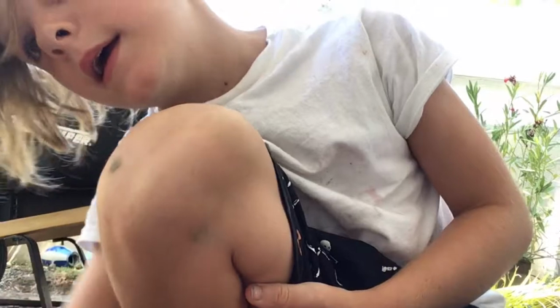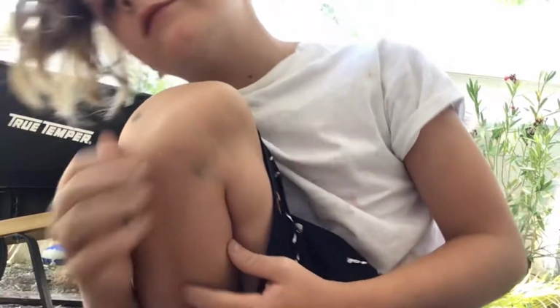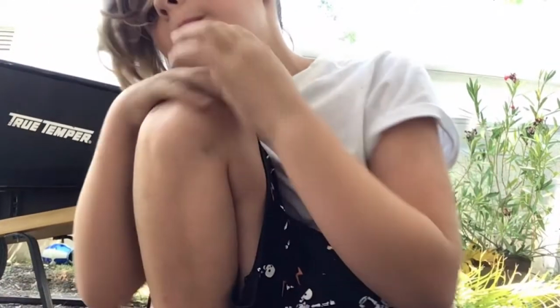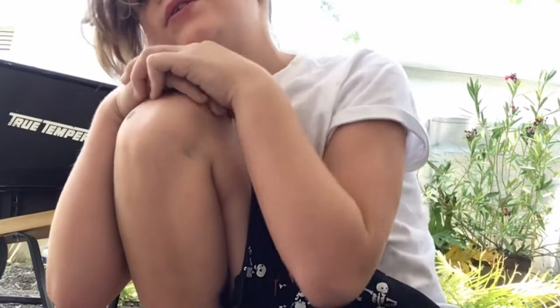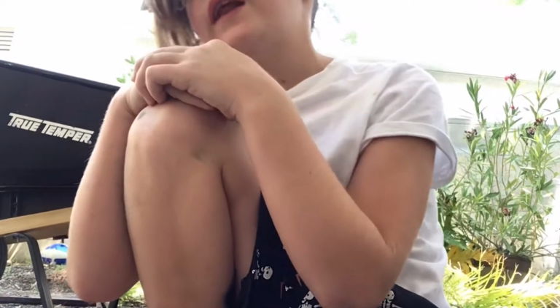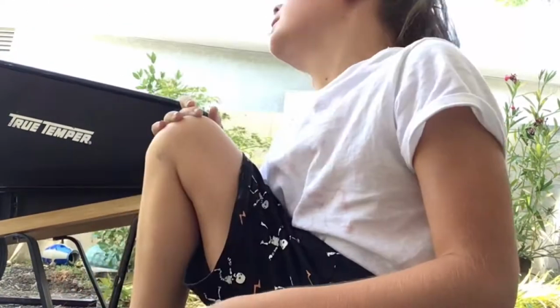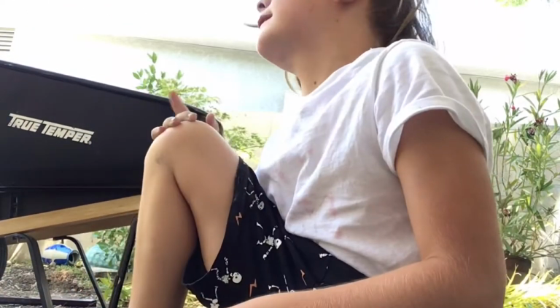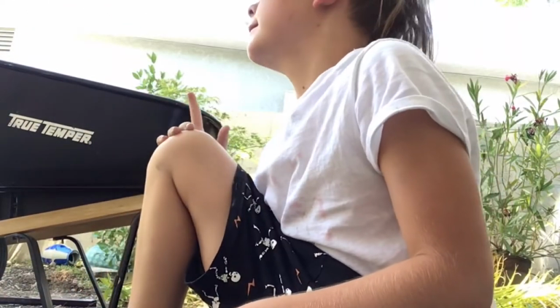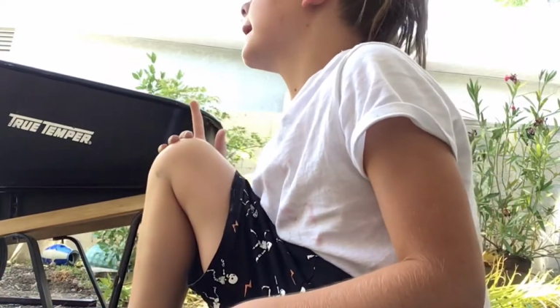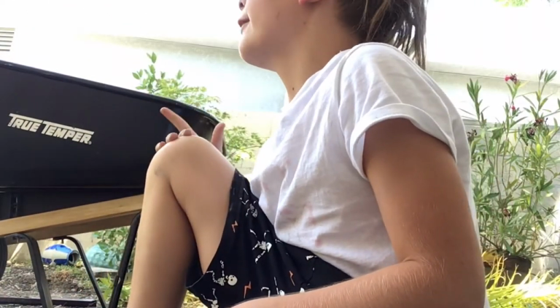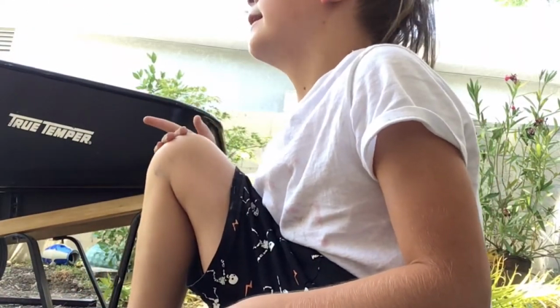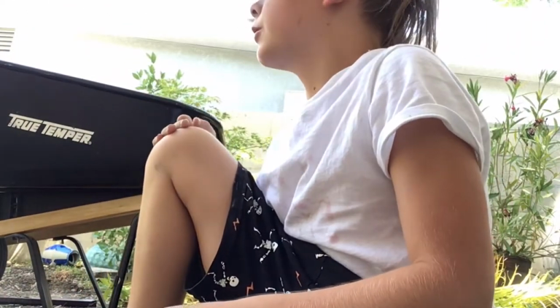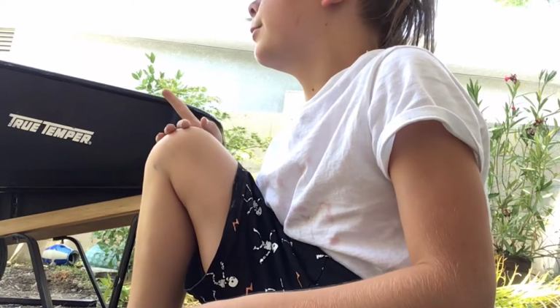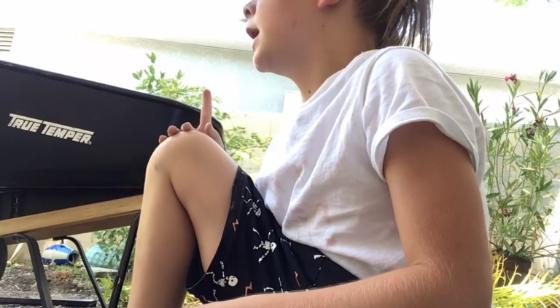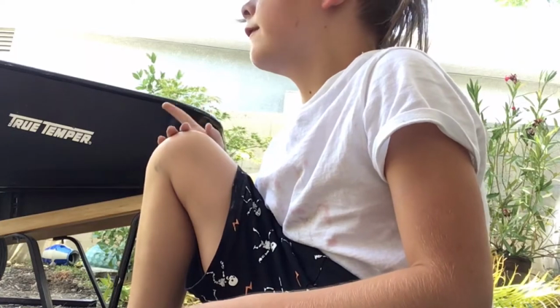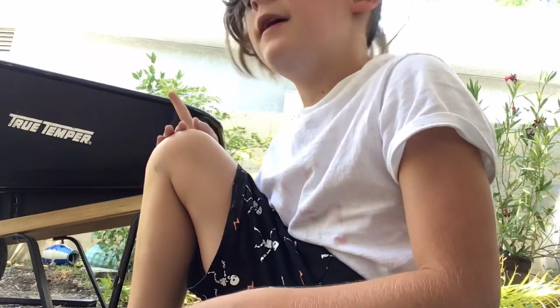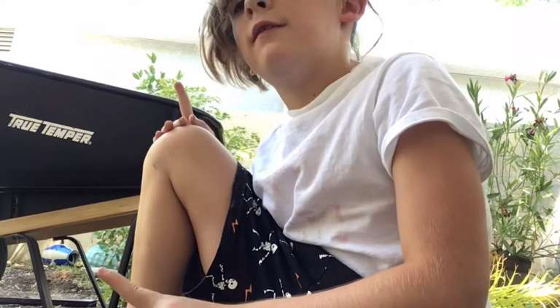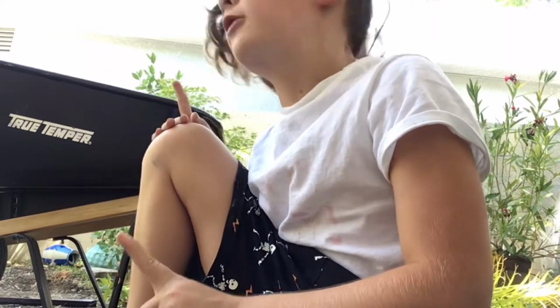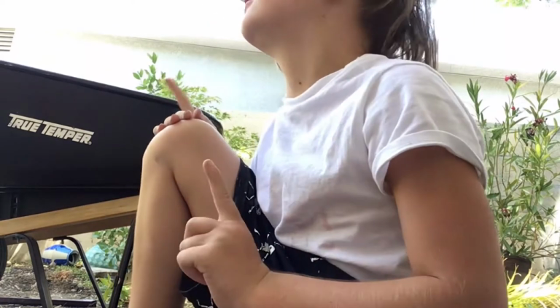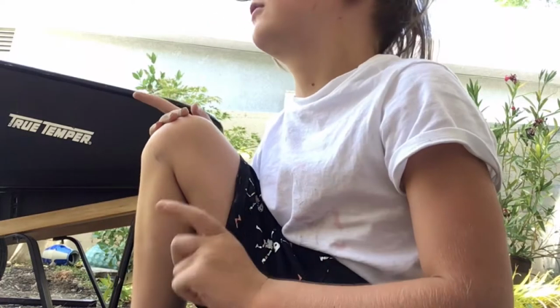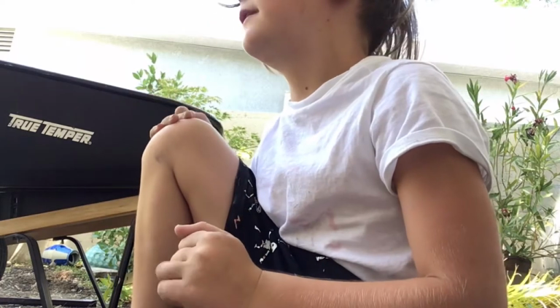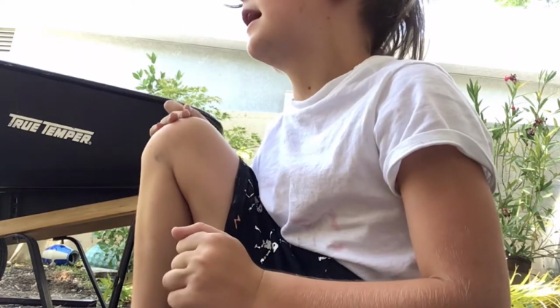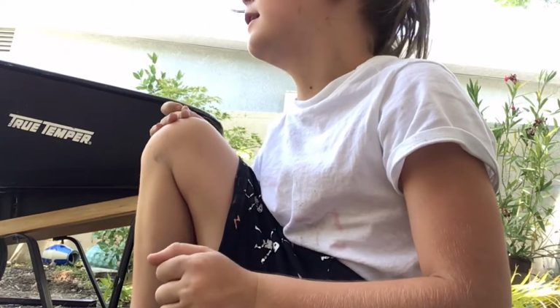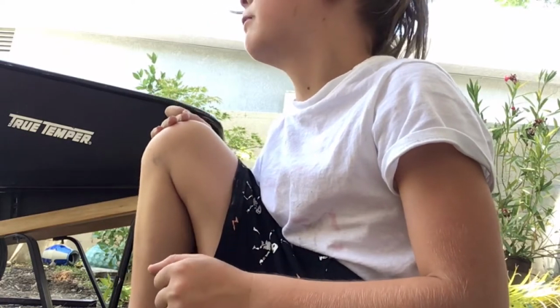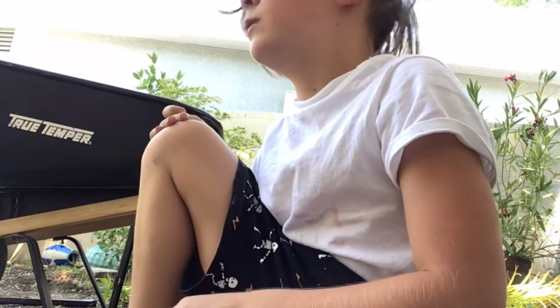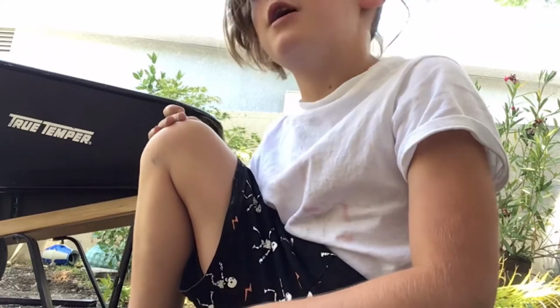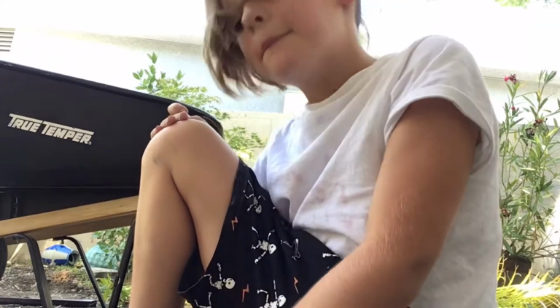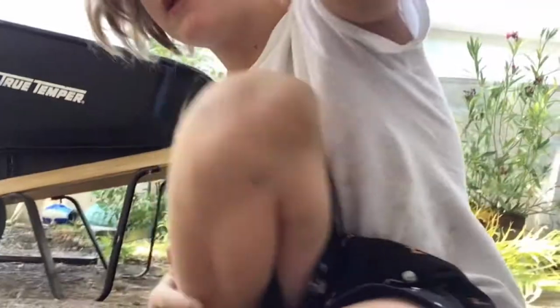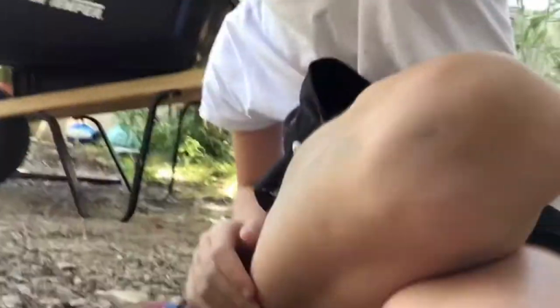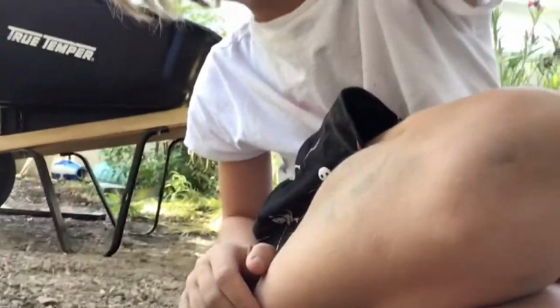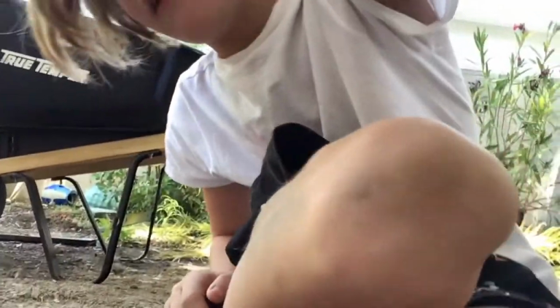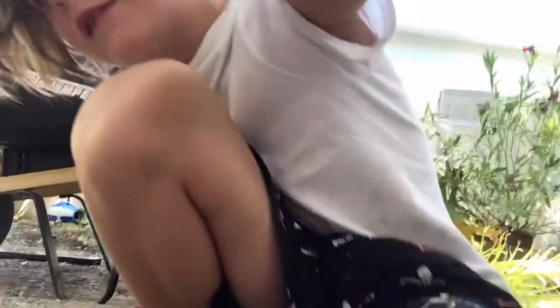Hey guys, welcome back to our video. We decided to make a fountain. What we're going to put by the fountain is our dog's grave — he died a couple of weeks ago. I'll show you what we have so far.